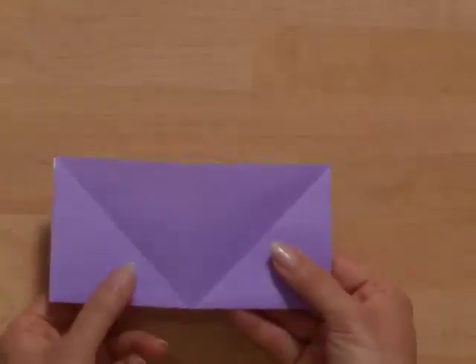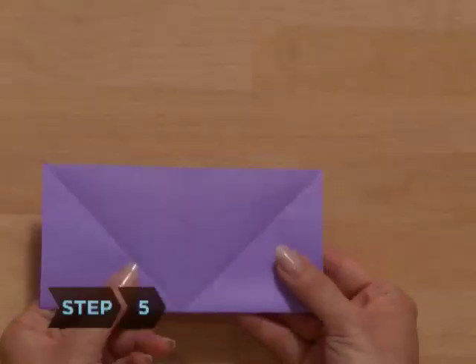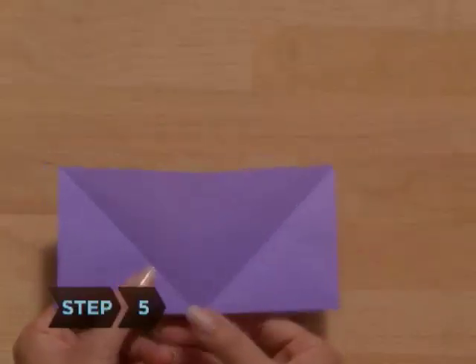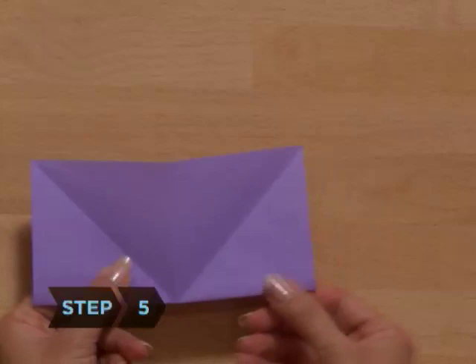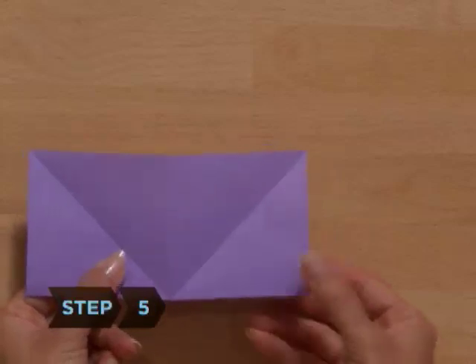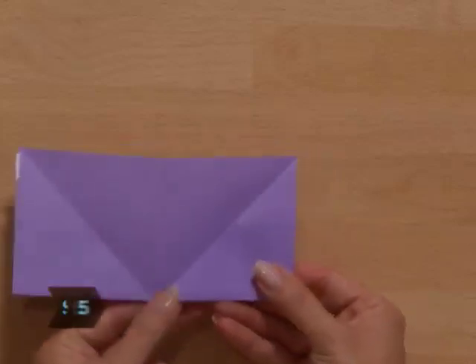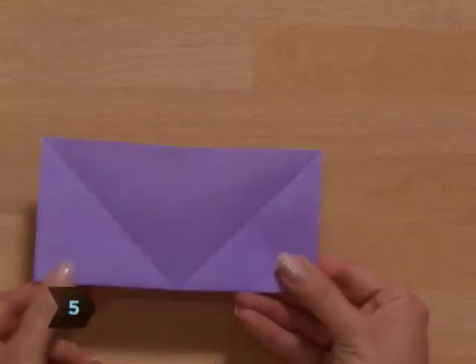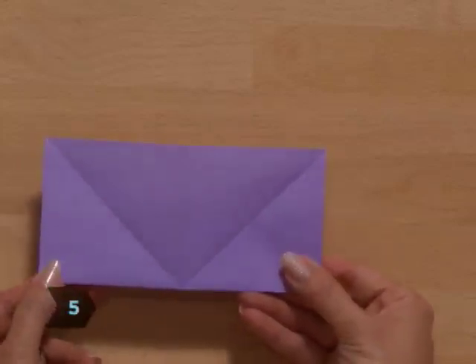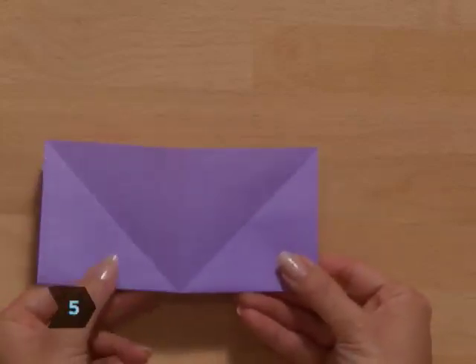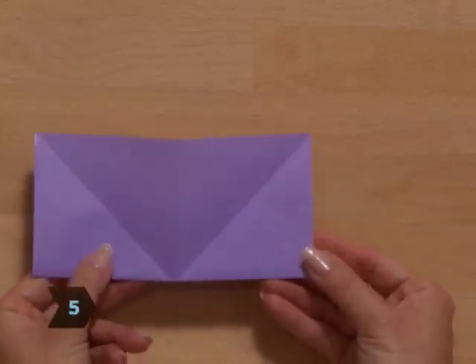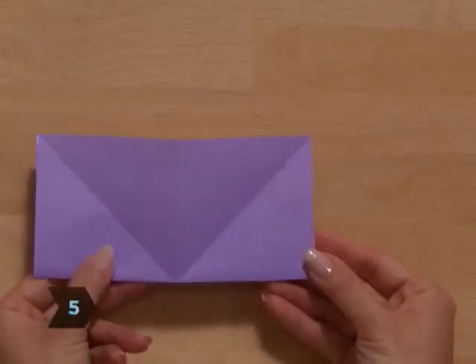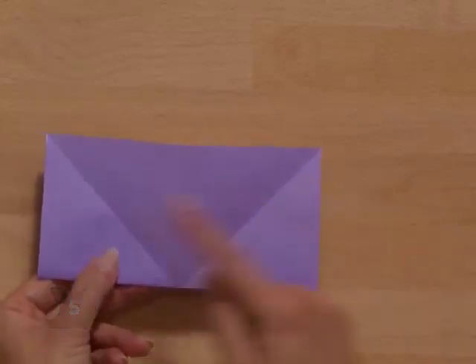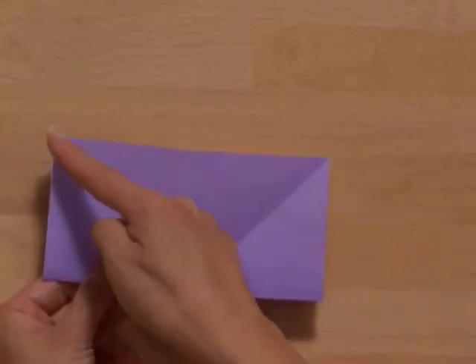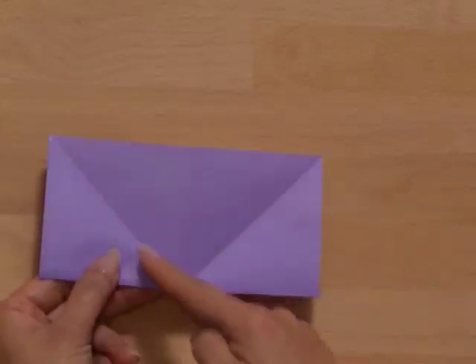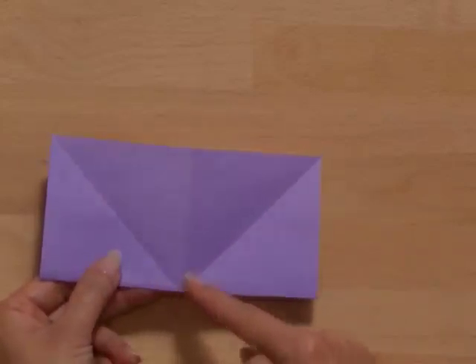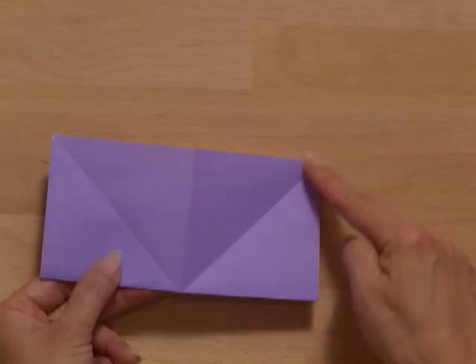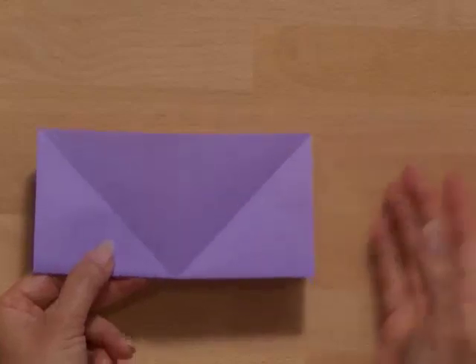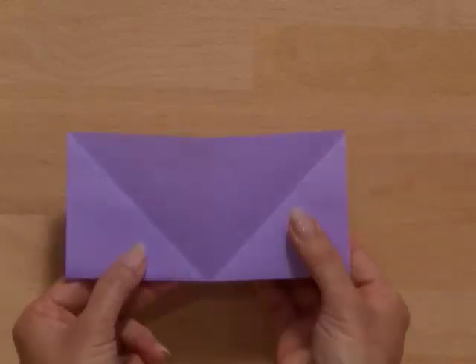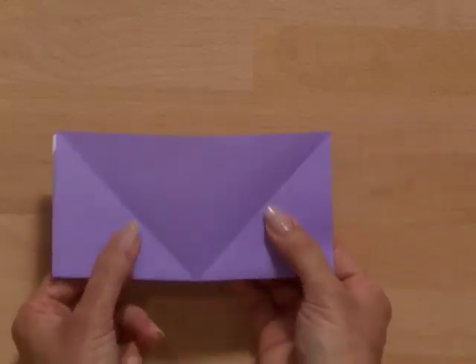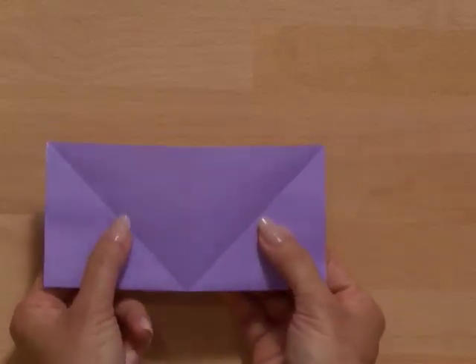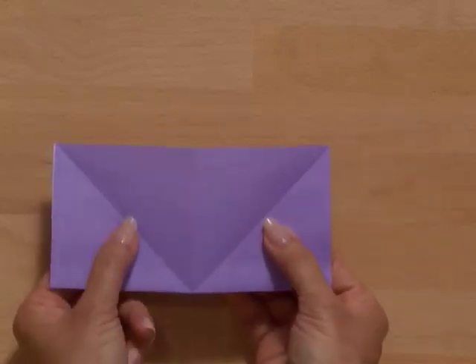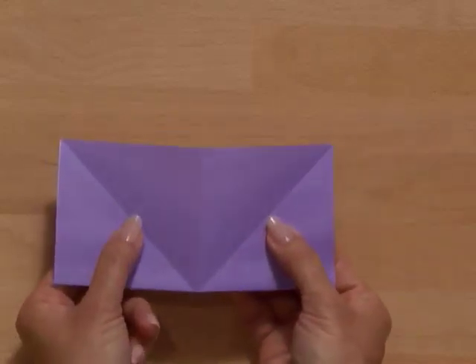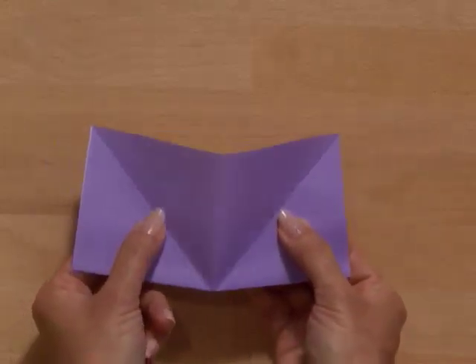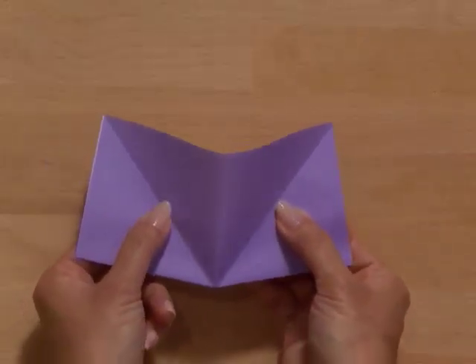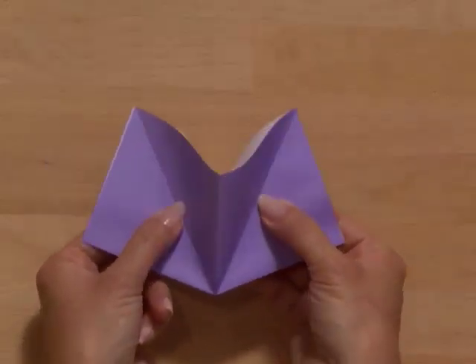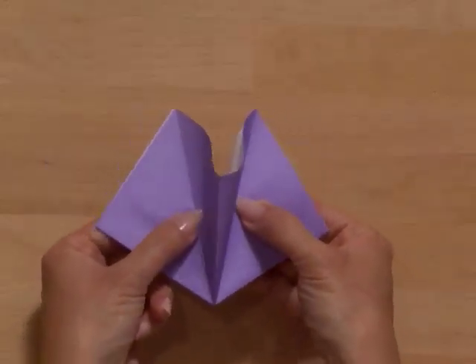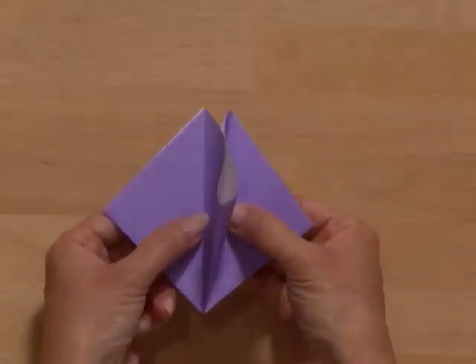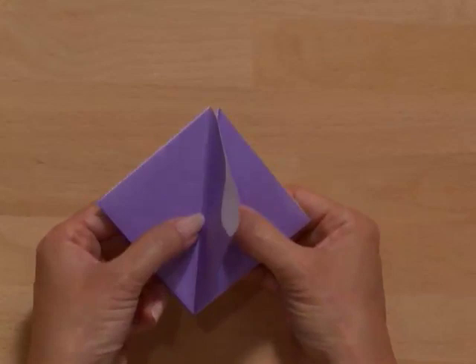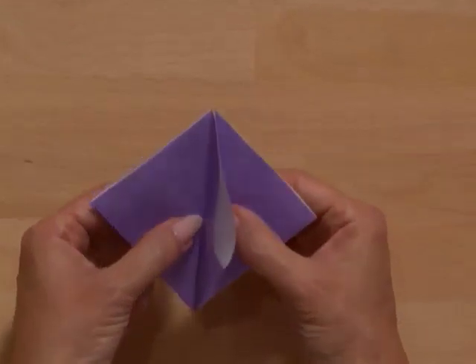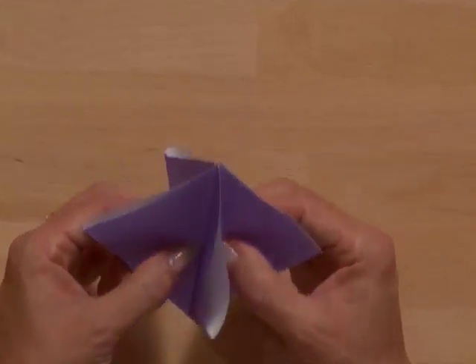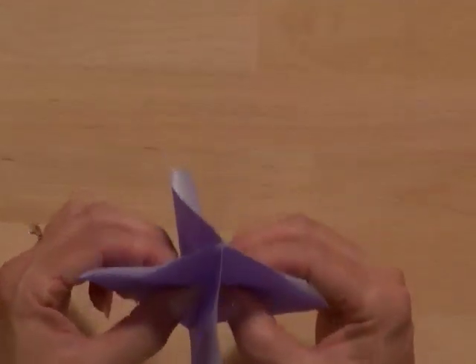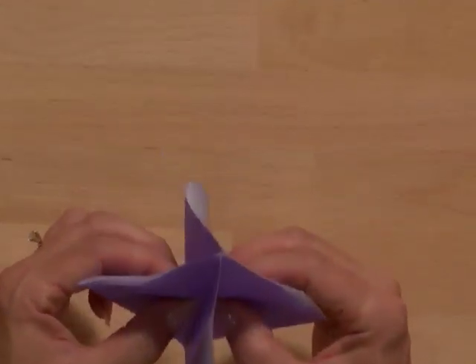Step 5. Position the paper so that its folded edge is along the bottom. There should be creases on the paper that form a V. Hold the paper with each hand on either side of the V. Slowly bring your hands together, allowing the four corners to meet at the top.